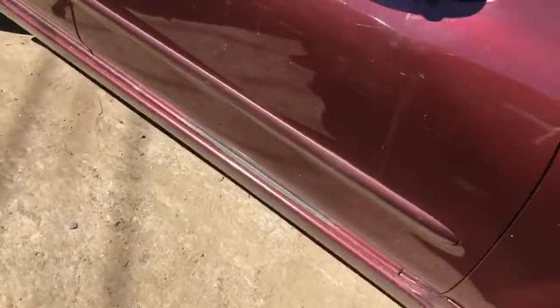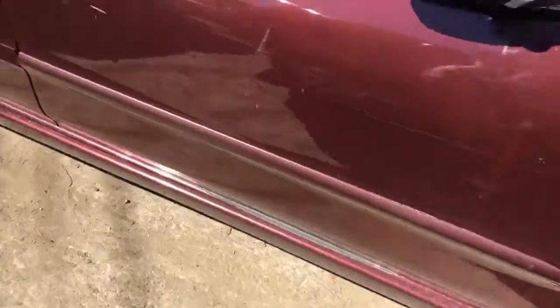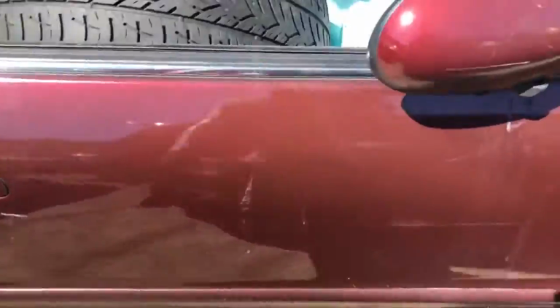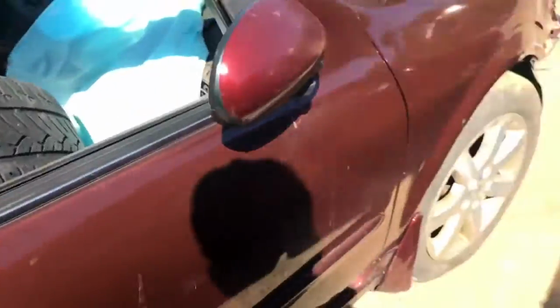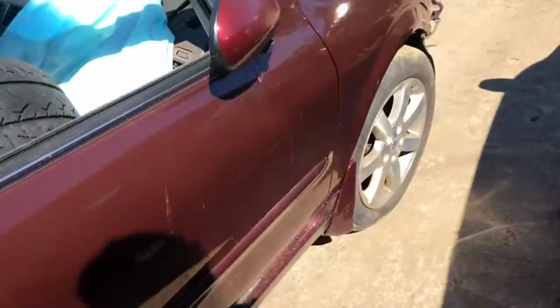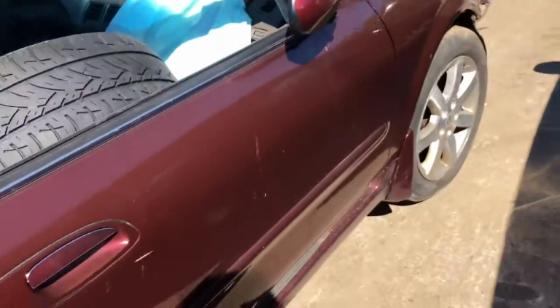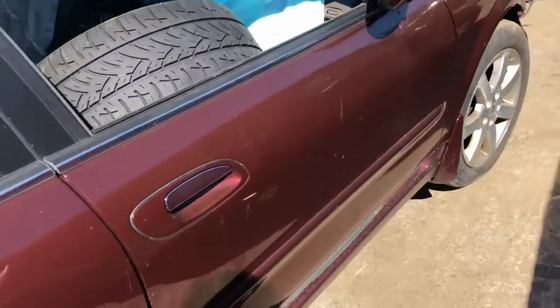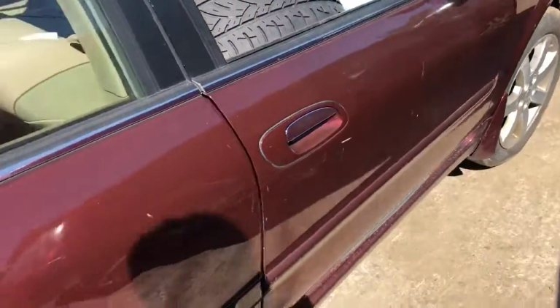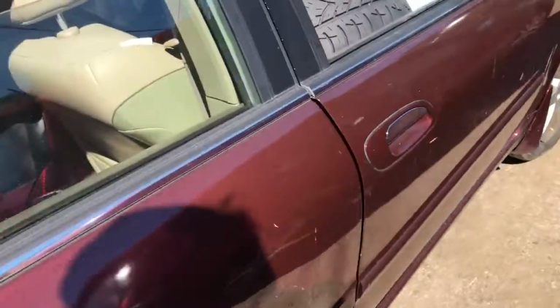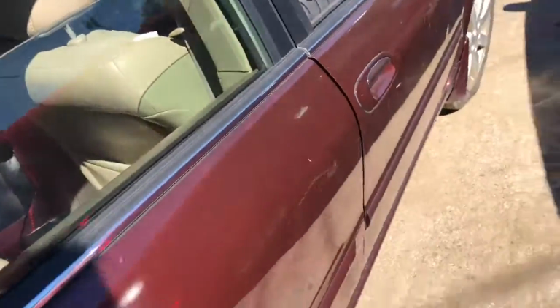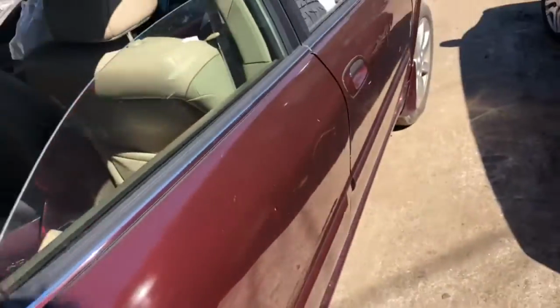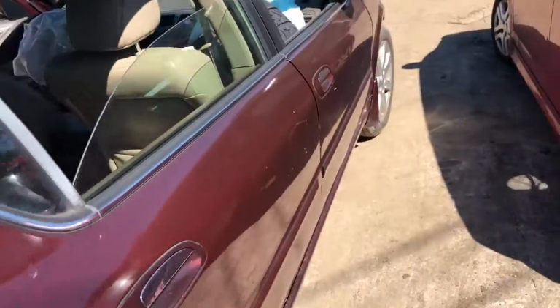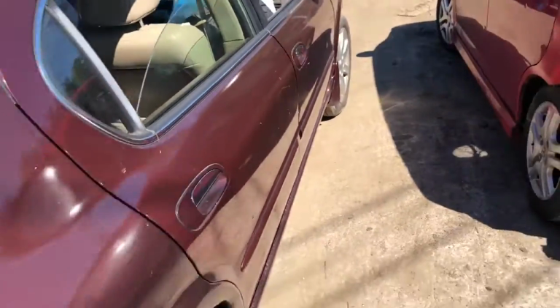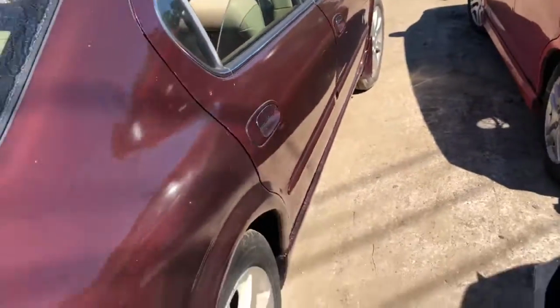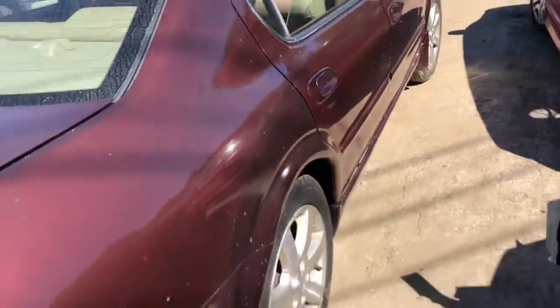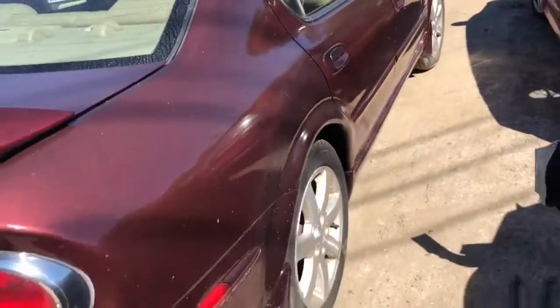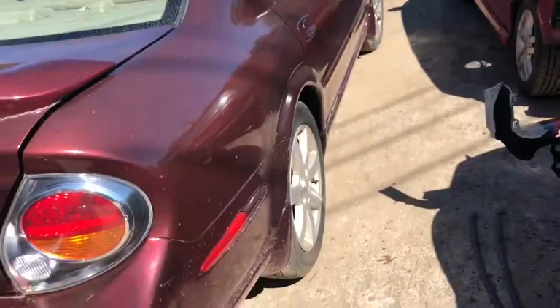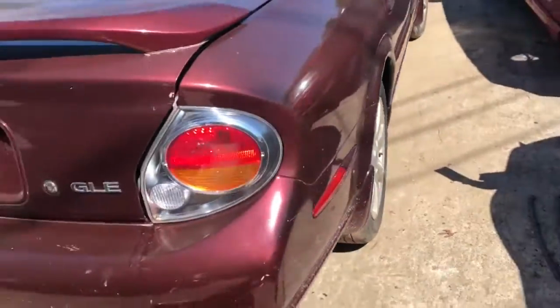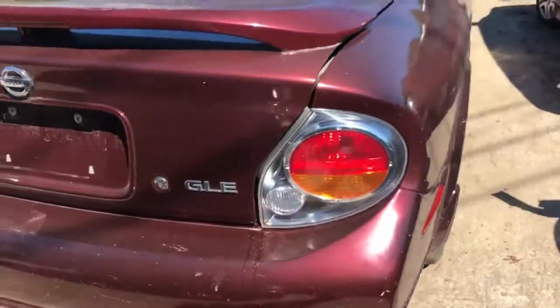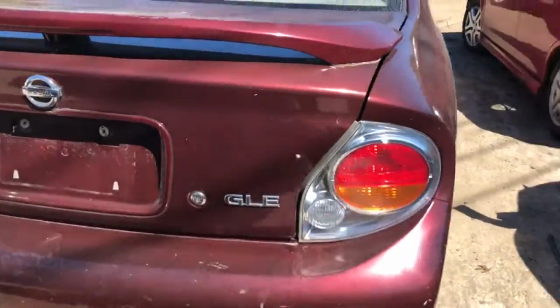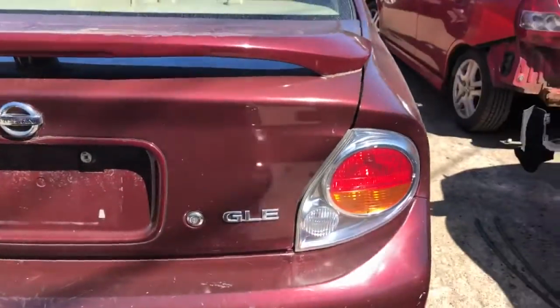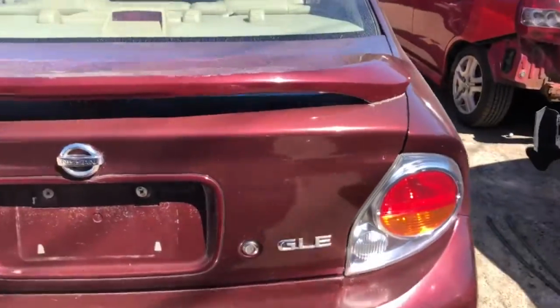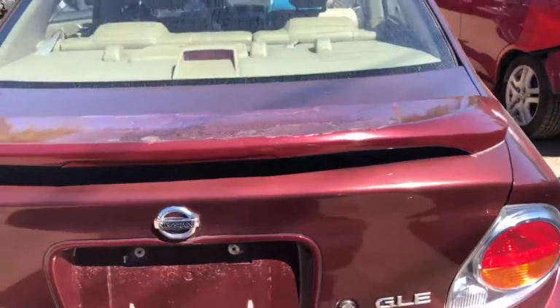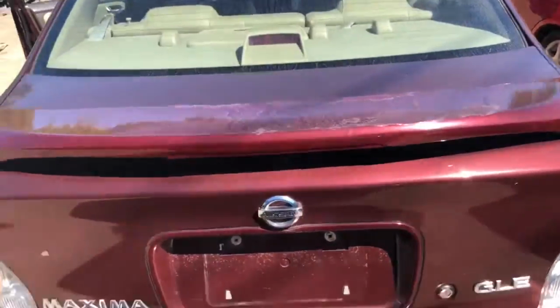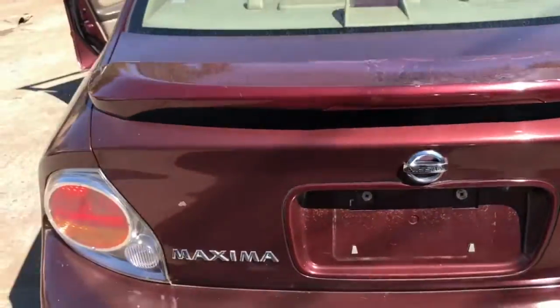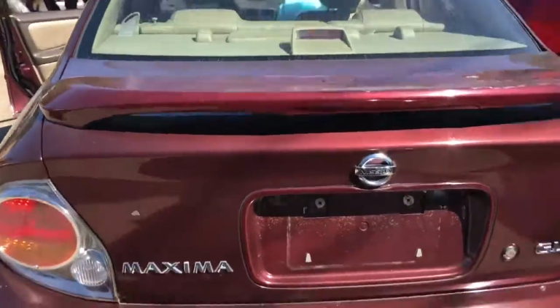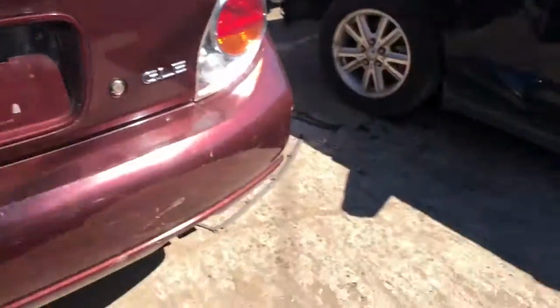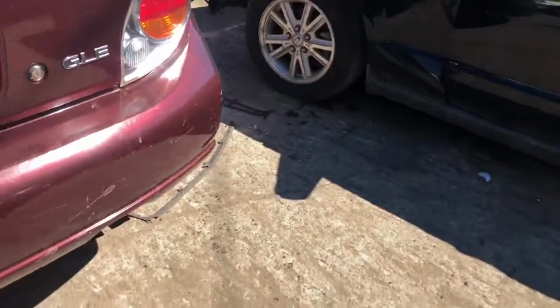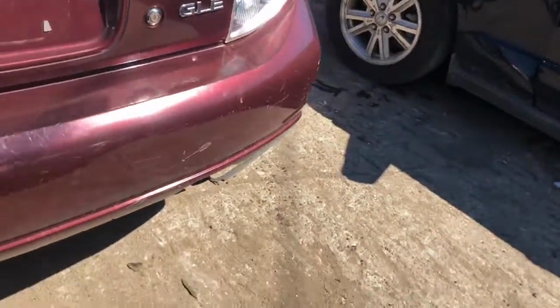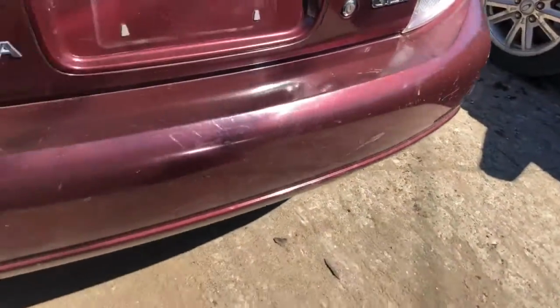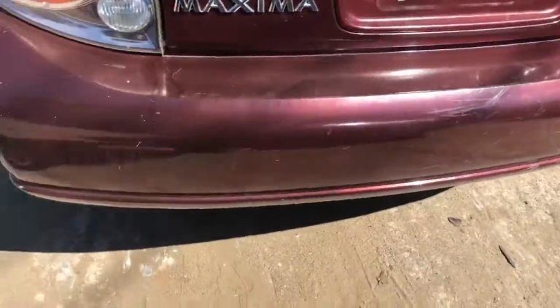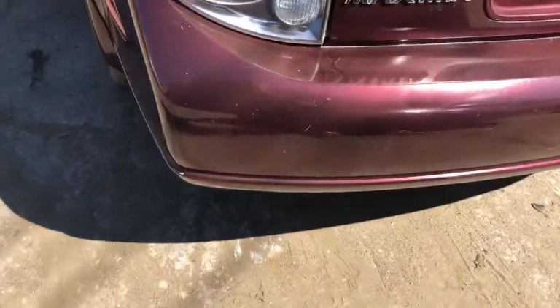Passenger side front door, few dents. Rear door scratched up. Quarter panel looks good. Good taillight, good lid.